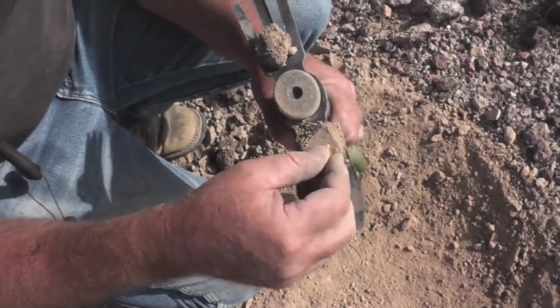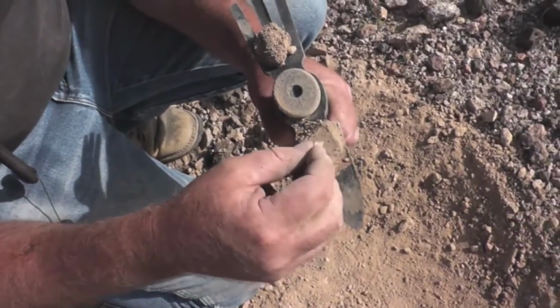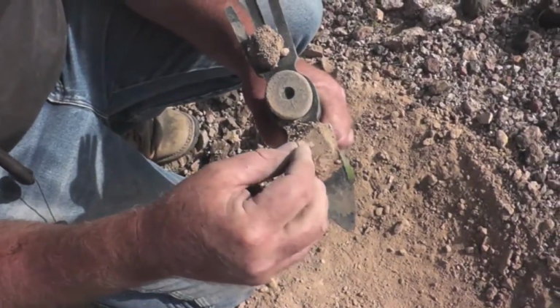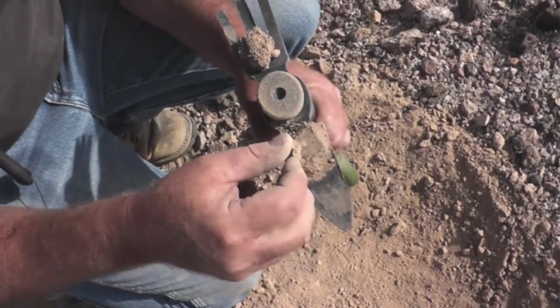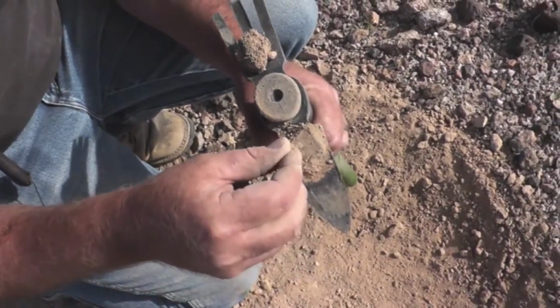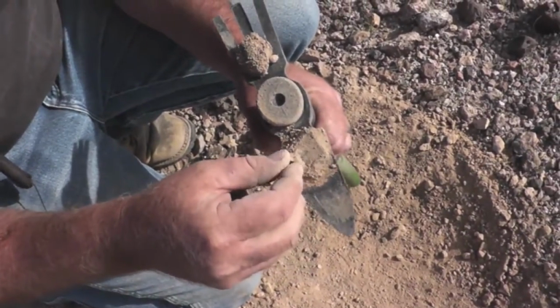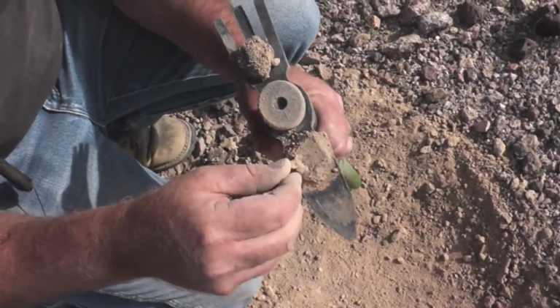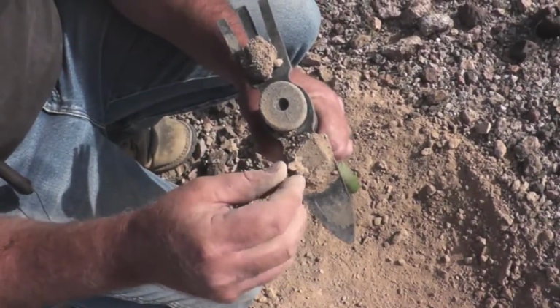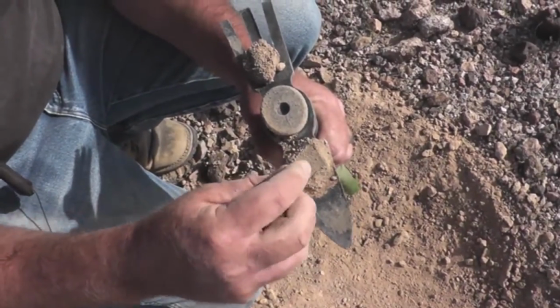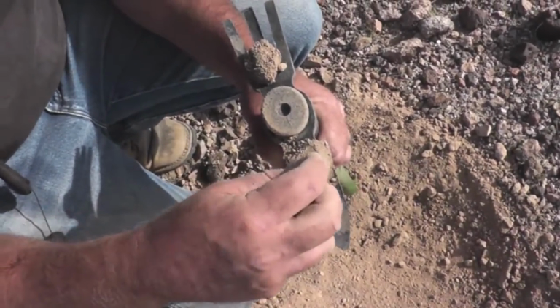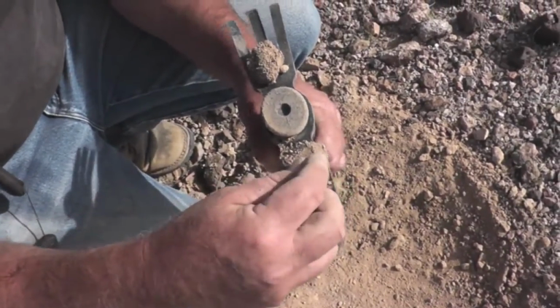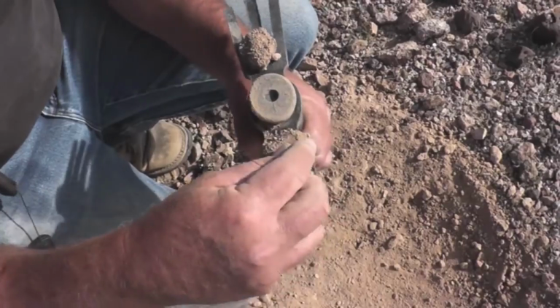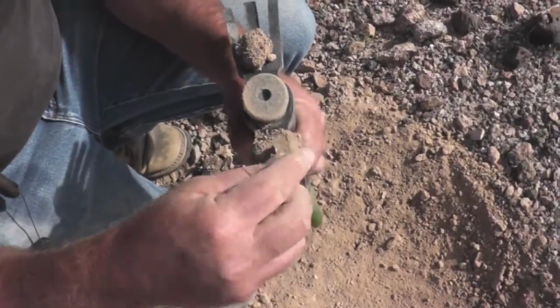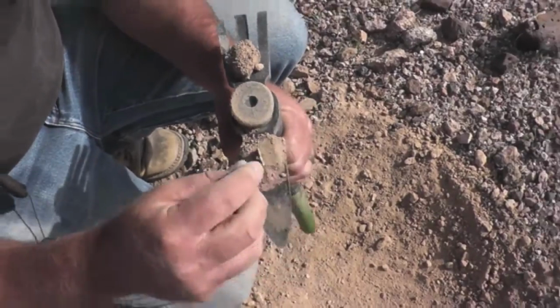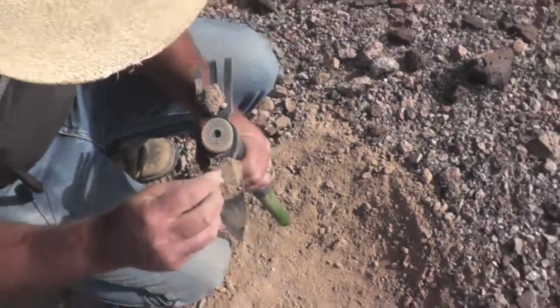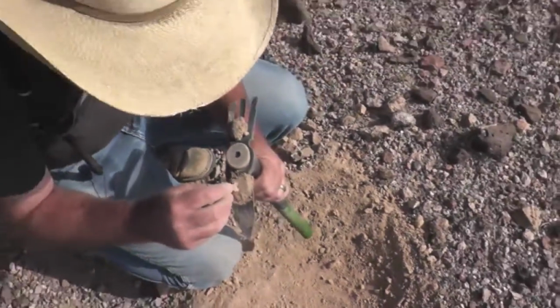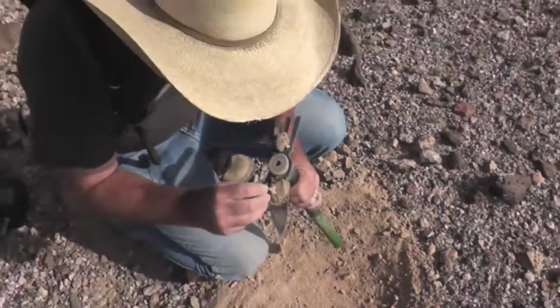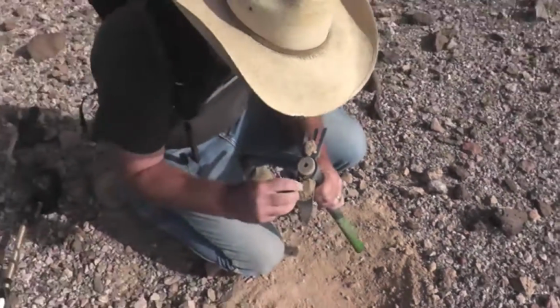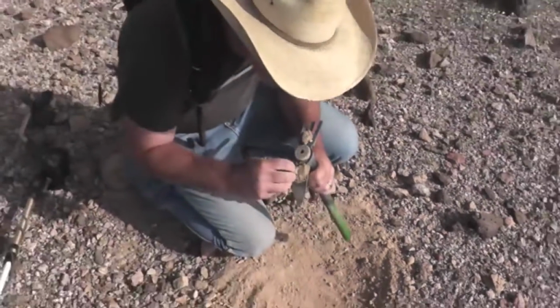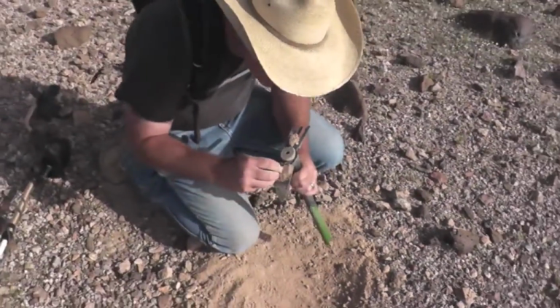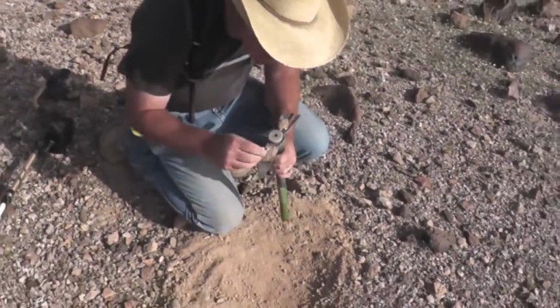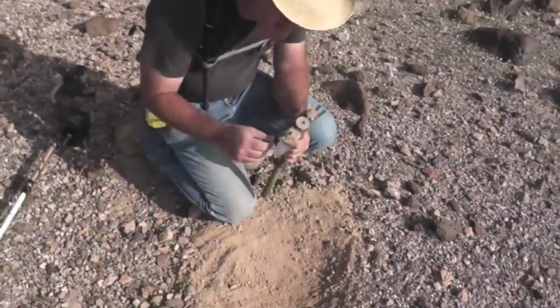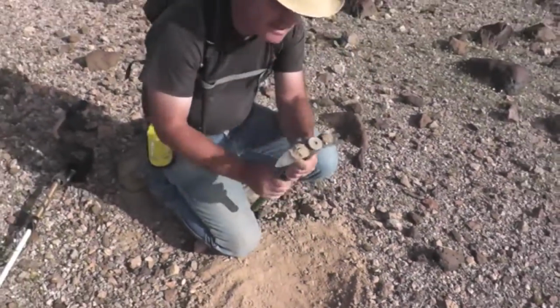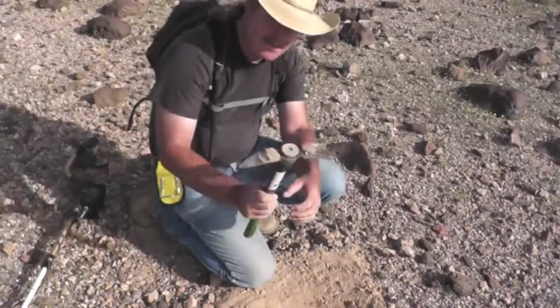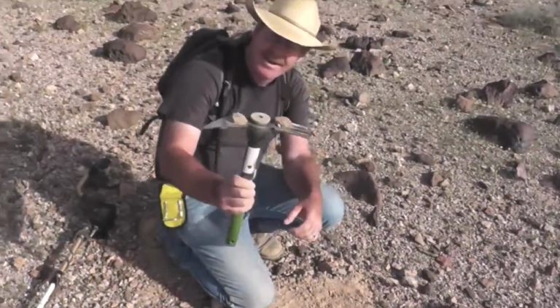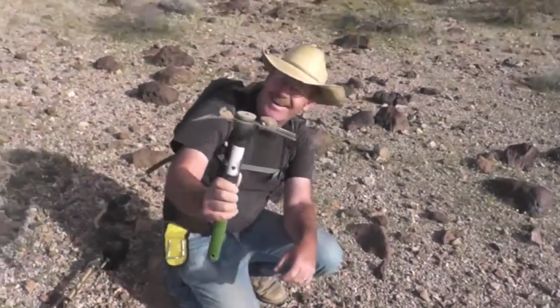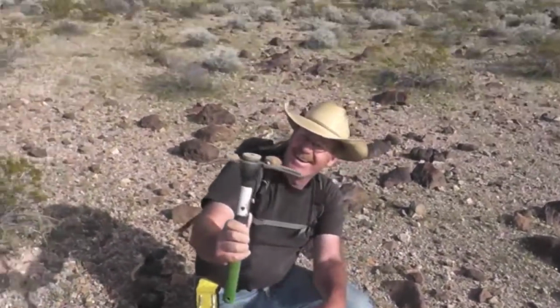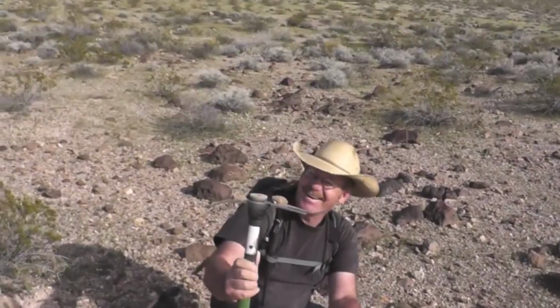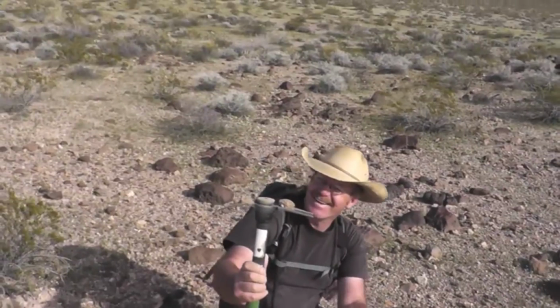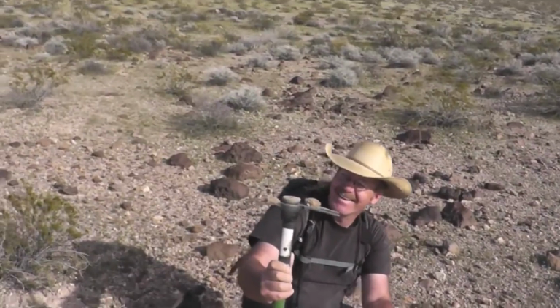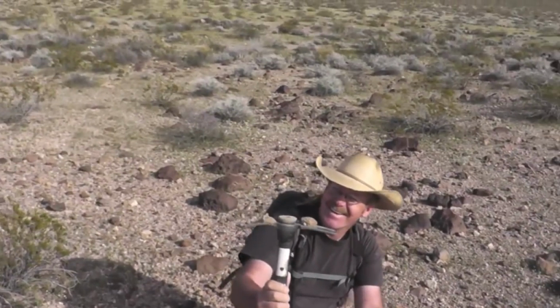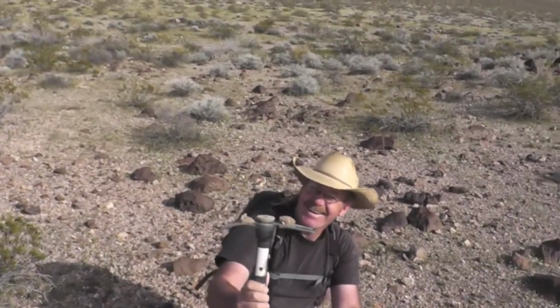Boy, that was deep too. Yeah, that is awesome. I can tell there's a lot of — be careful because there might be more pig fragments in there.